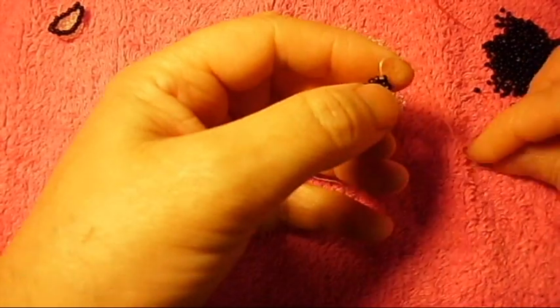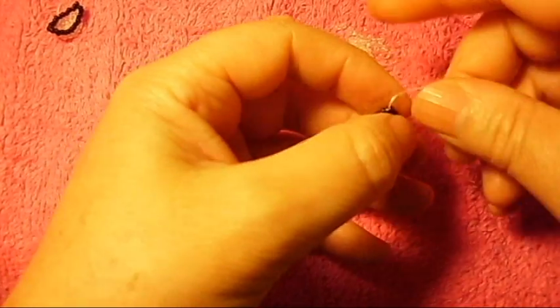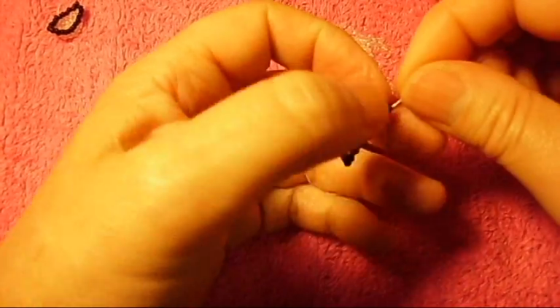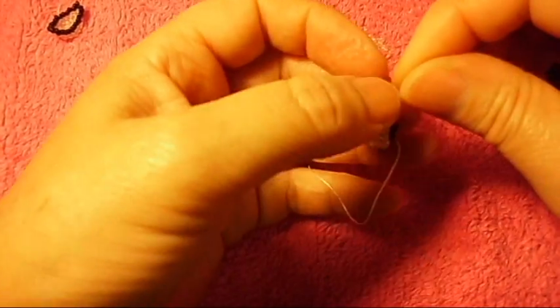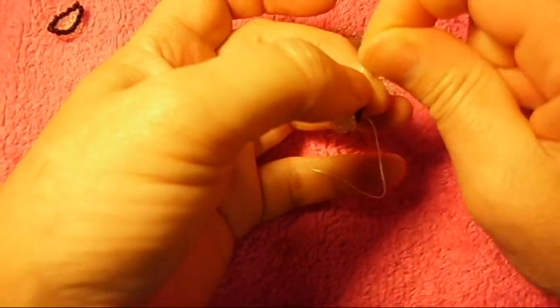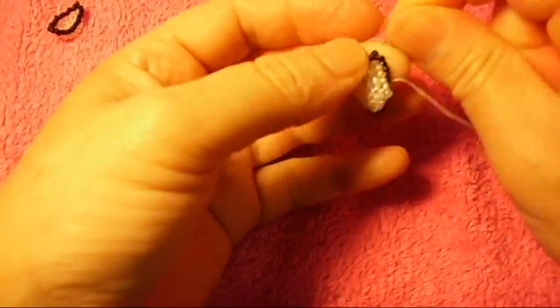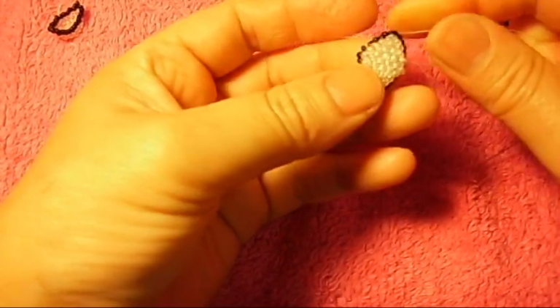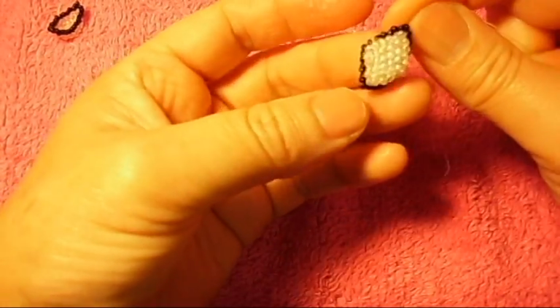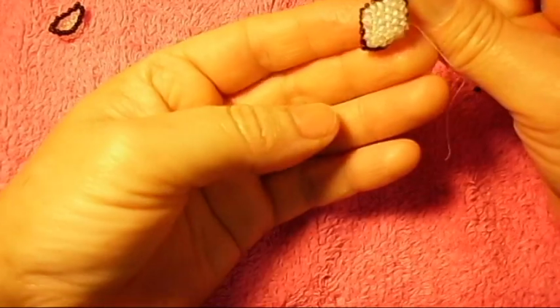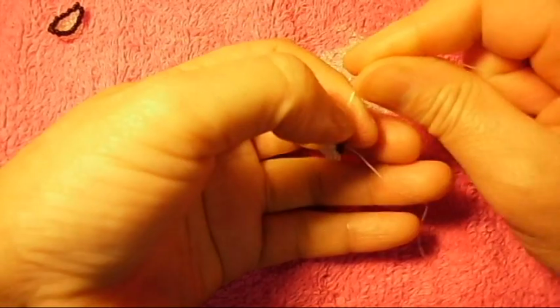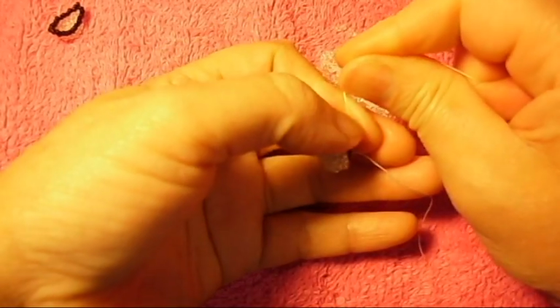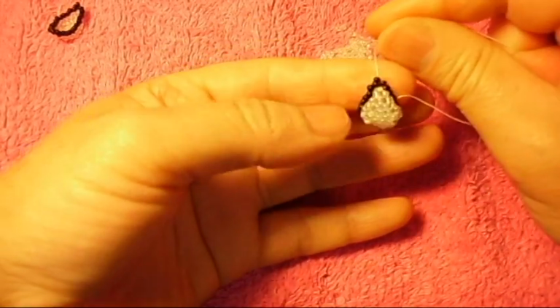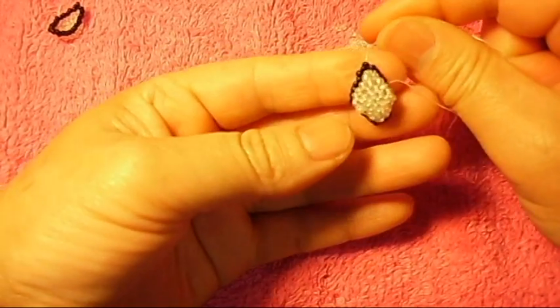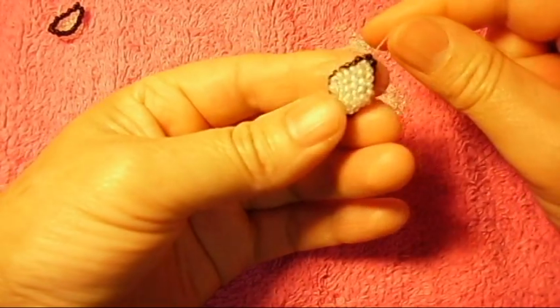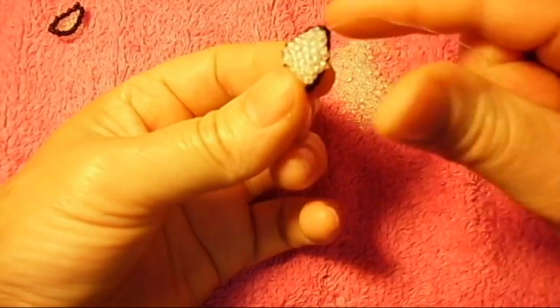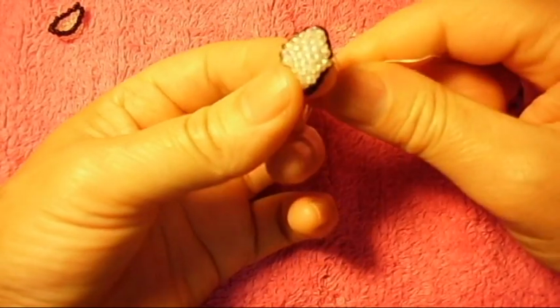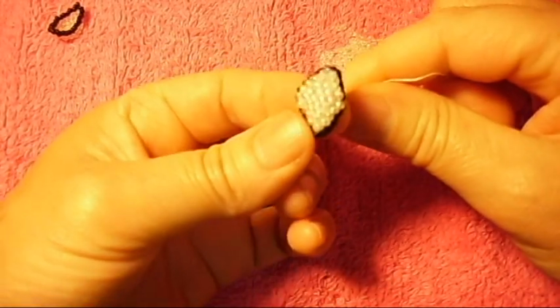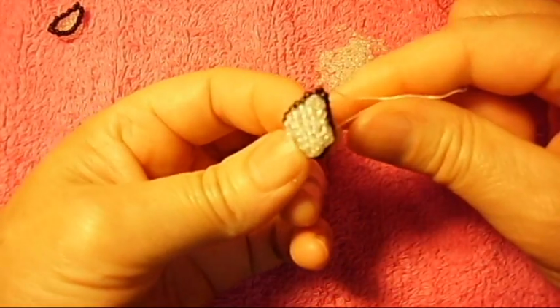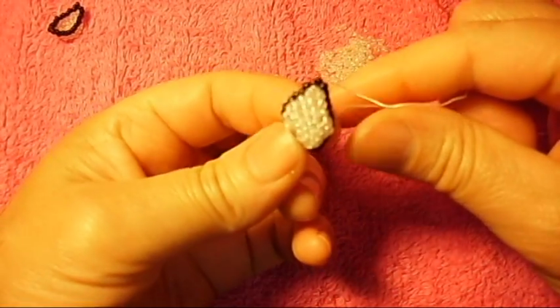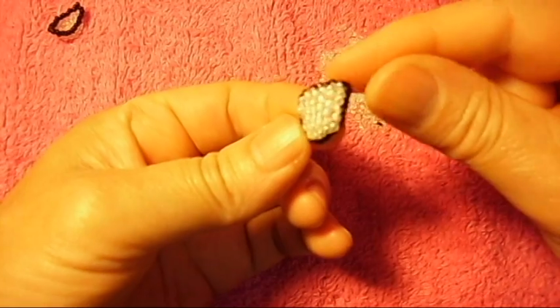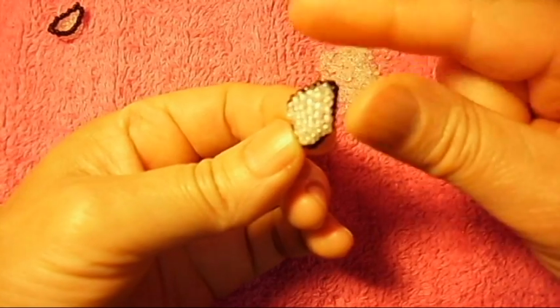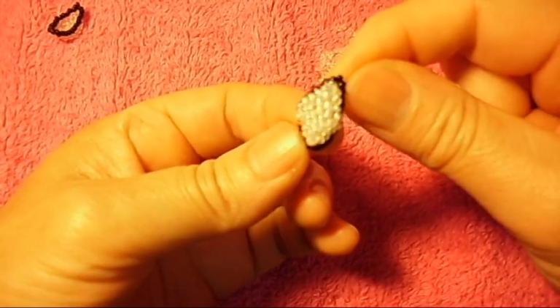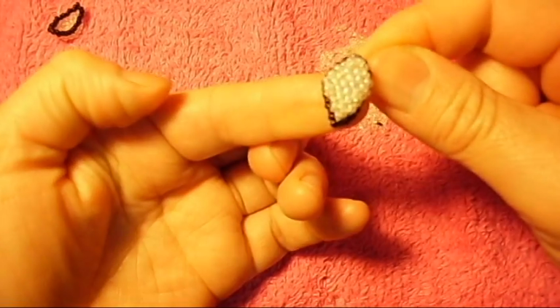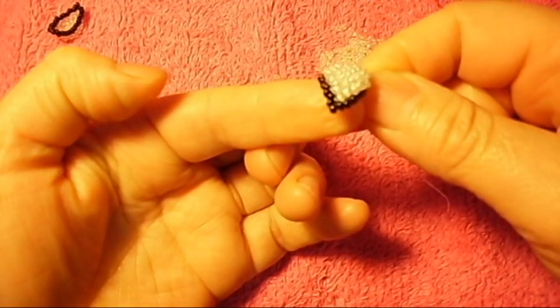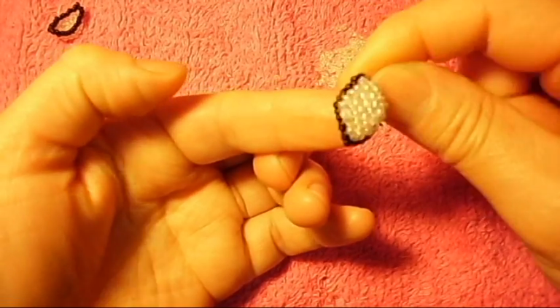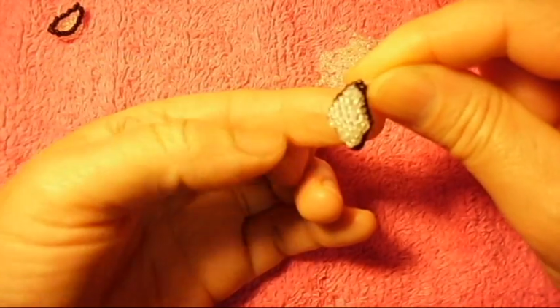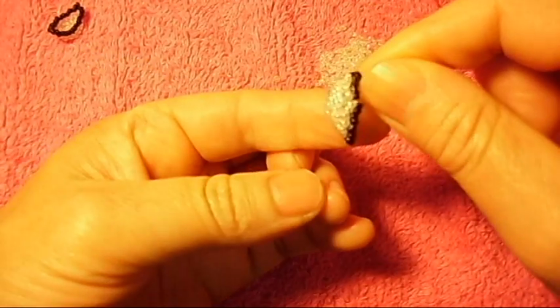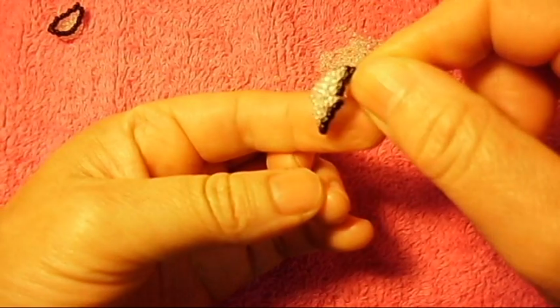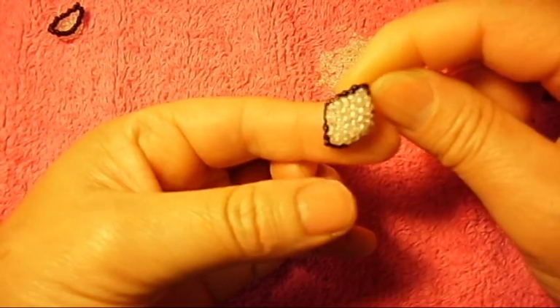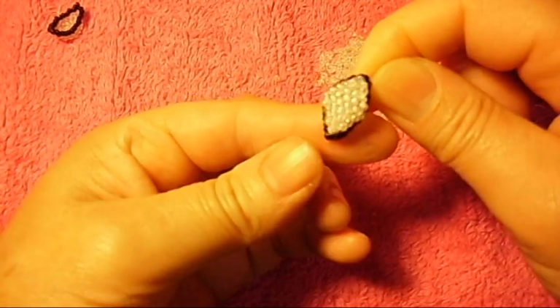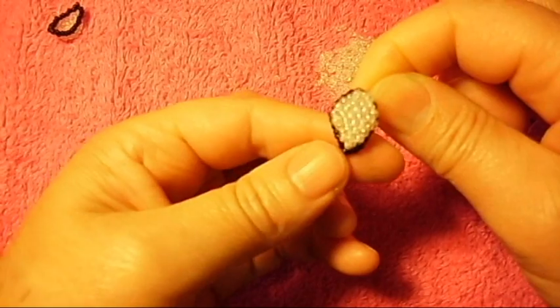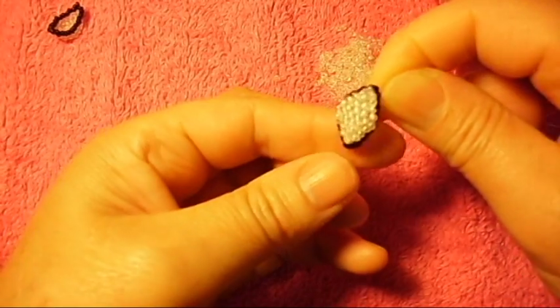Now you pull it, and this happens. When you pull the thread, then you make this work. I will come back and show you guys how the pattern is going to be finished.